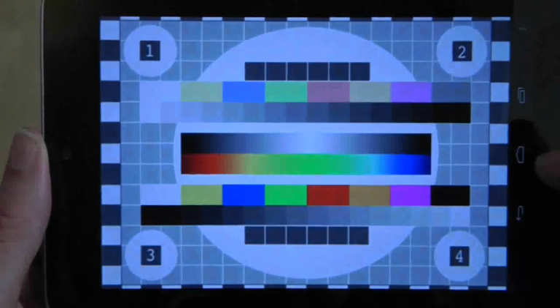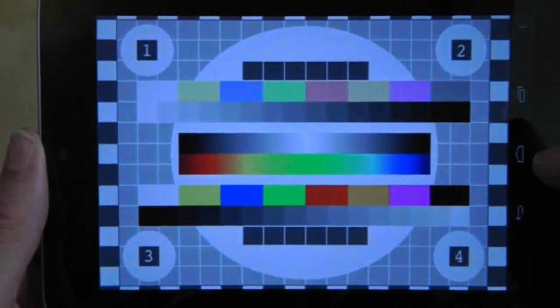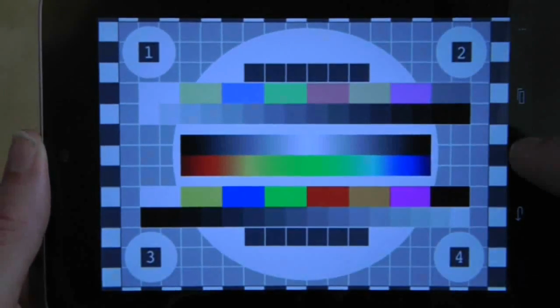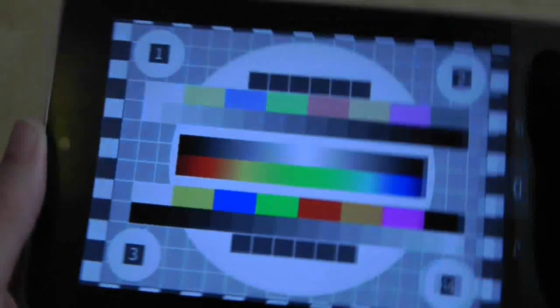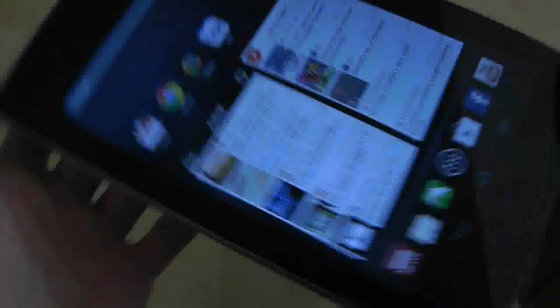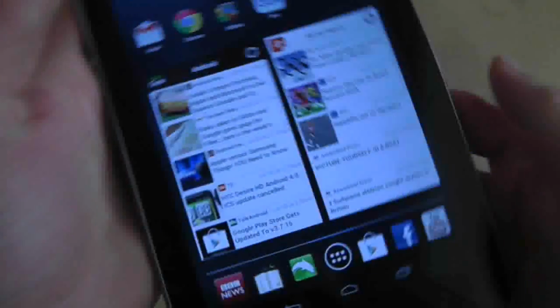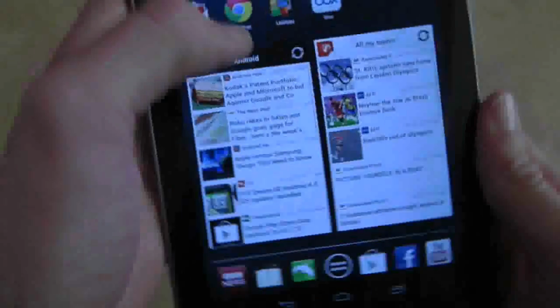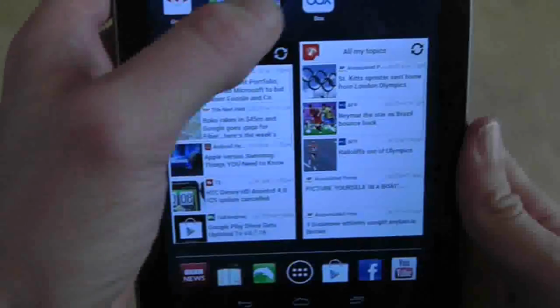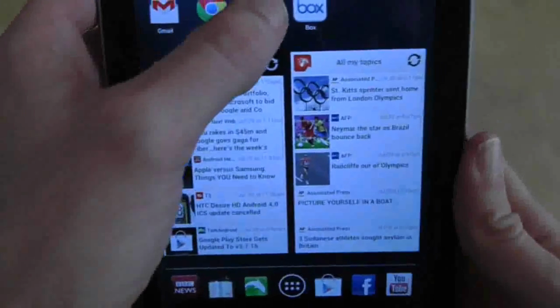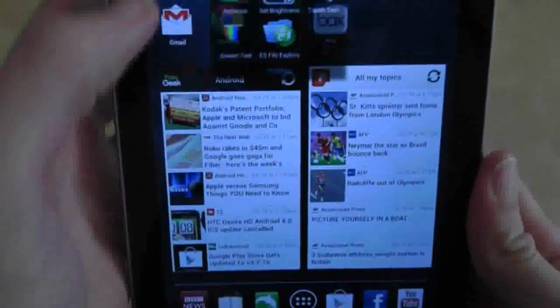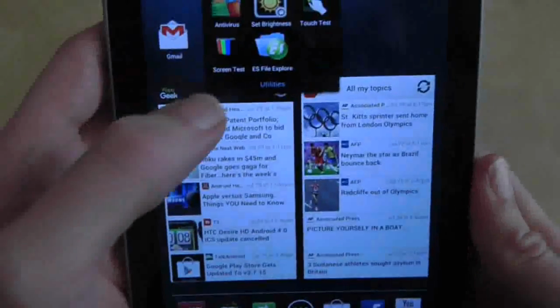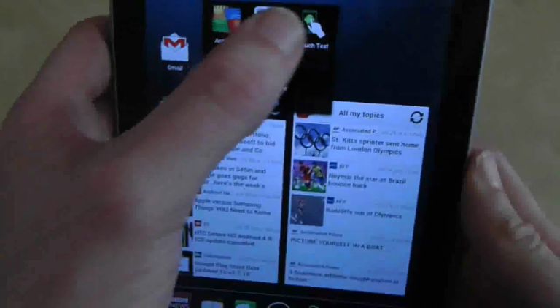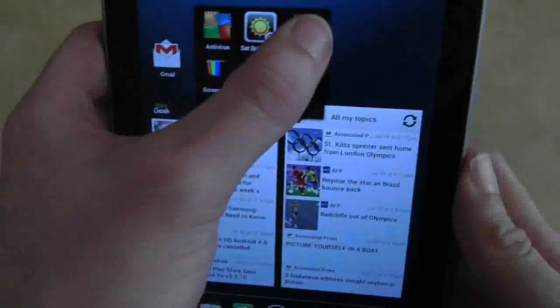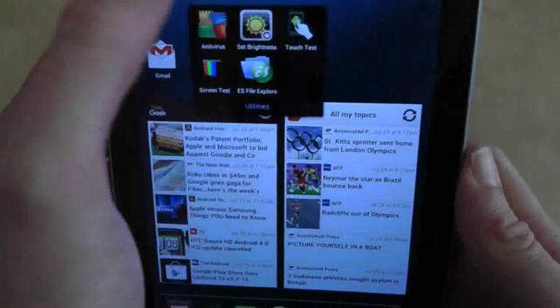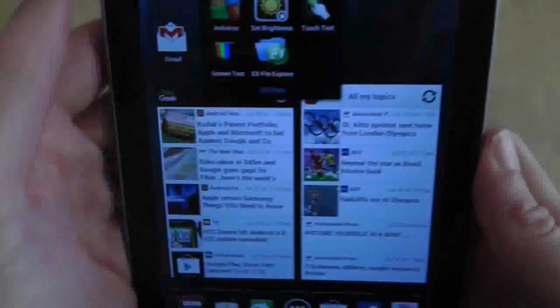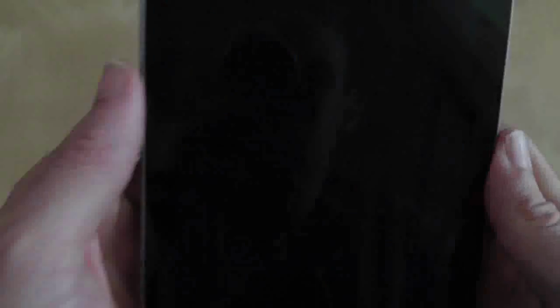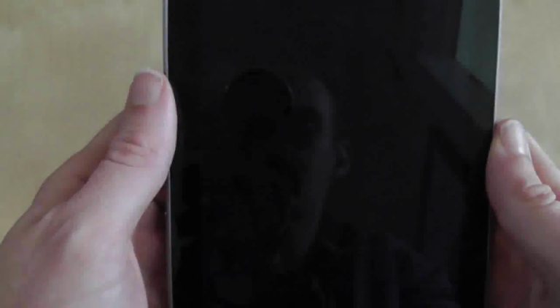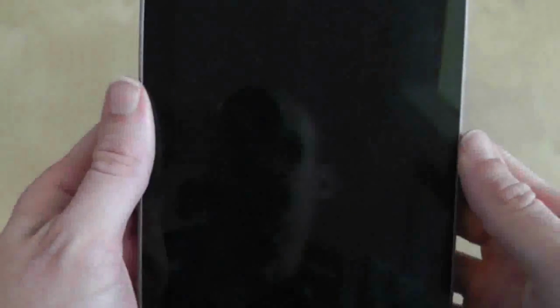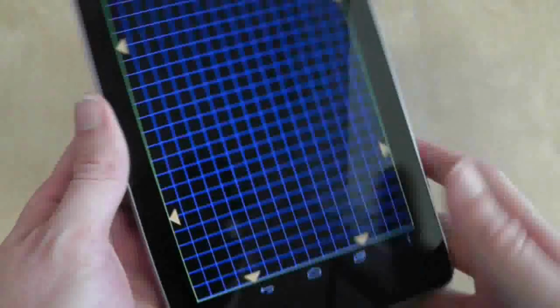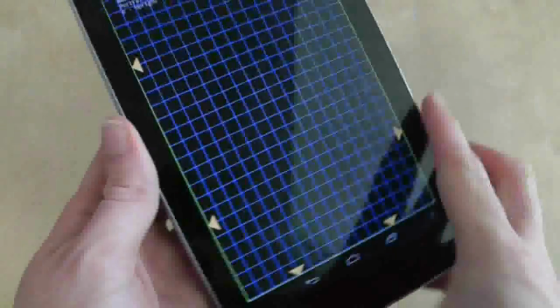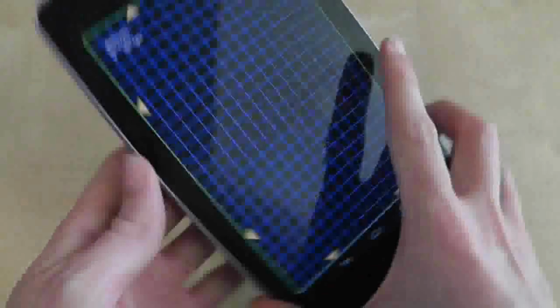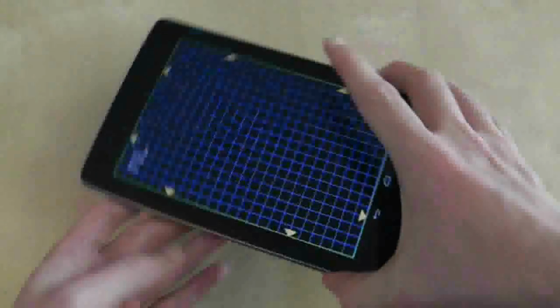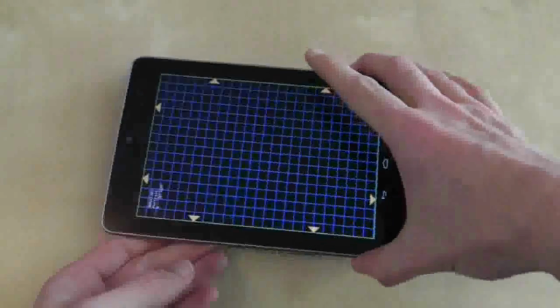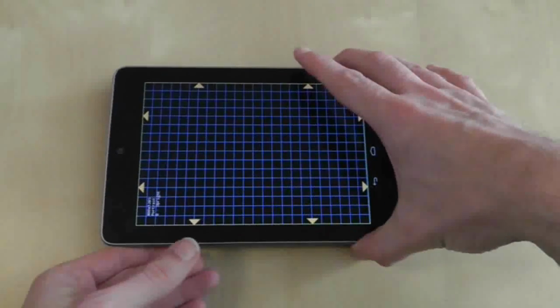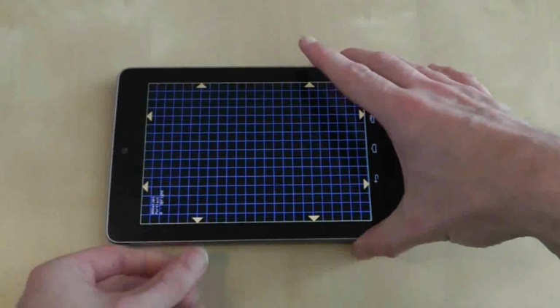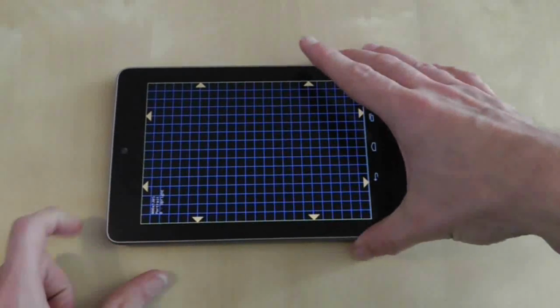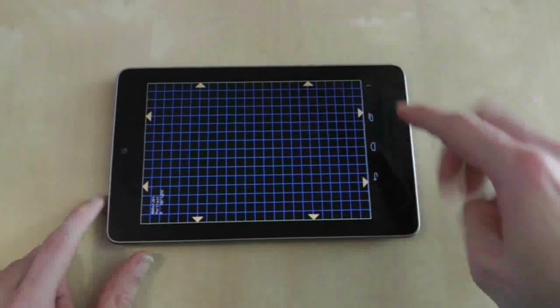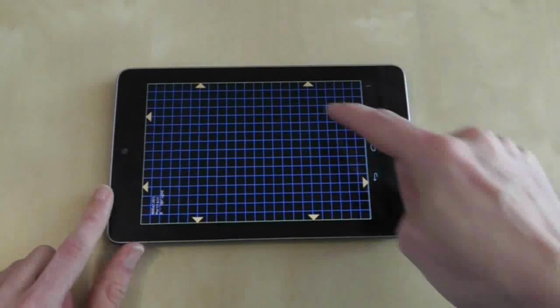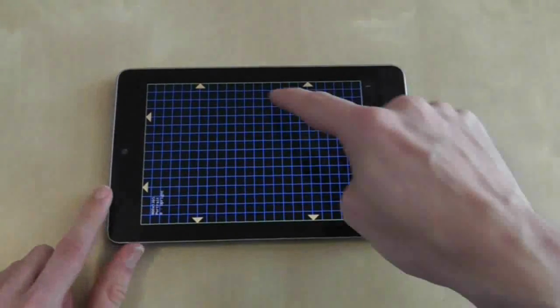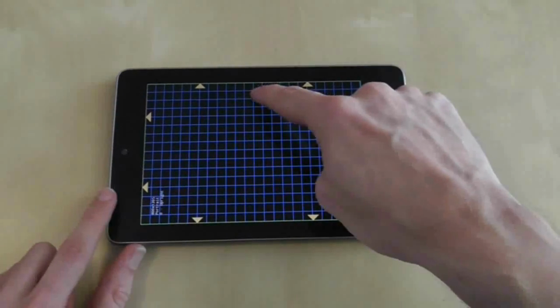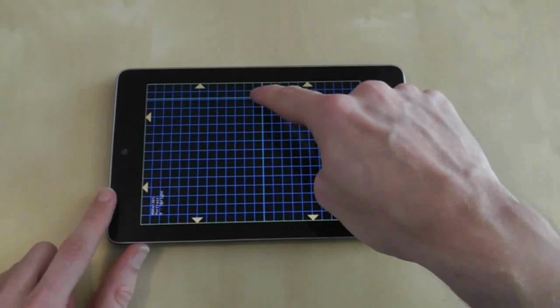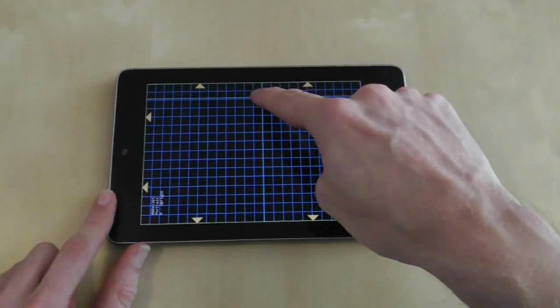Finally, download a screen touch test application and give the screen a good seeing to with finger presses, gesture swipes and multi-touch actions.